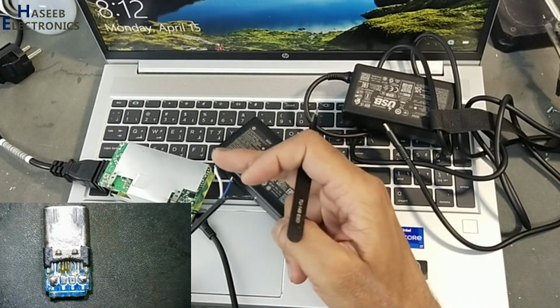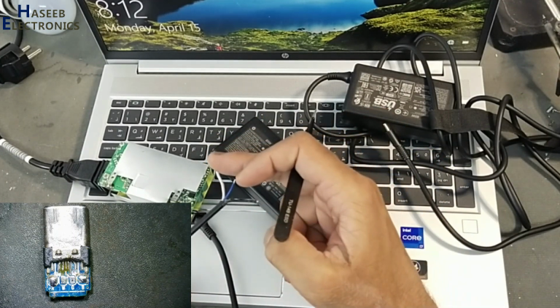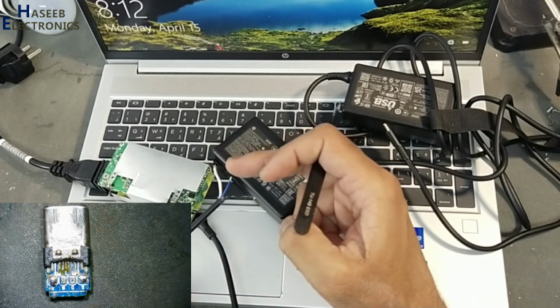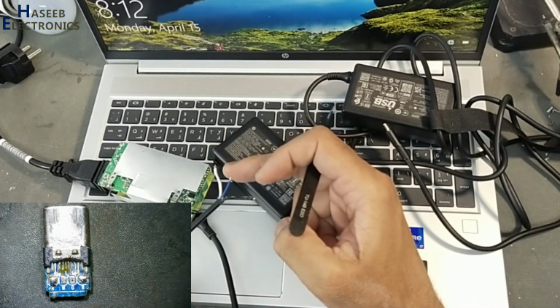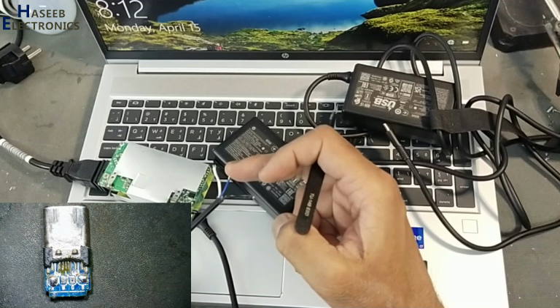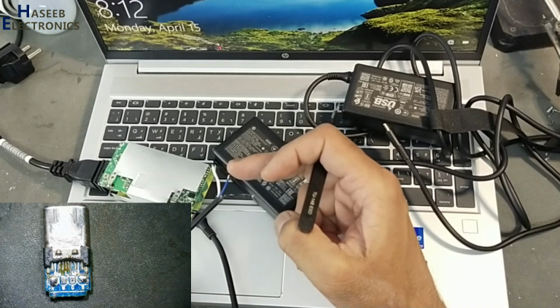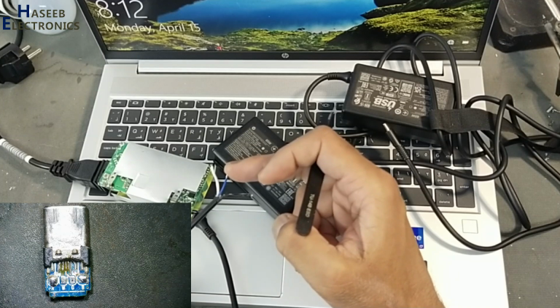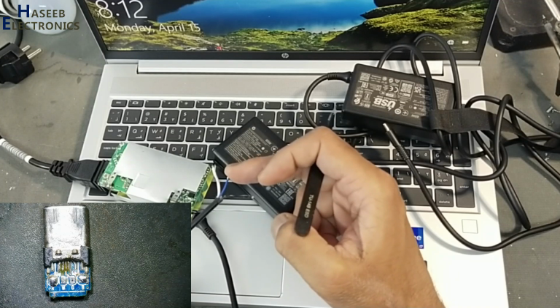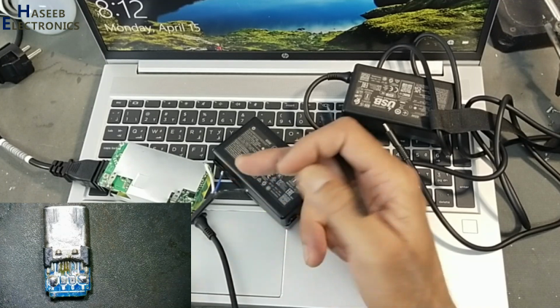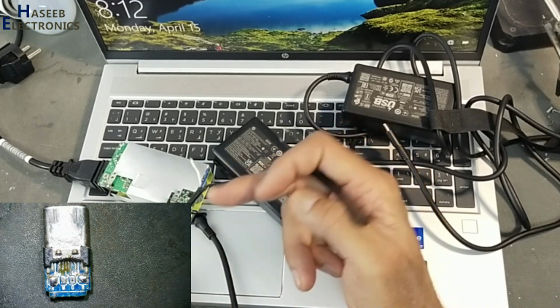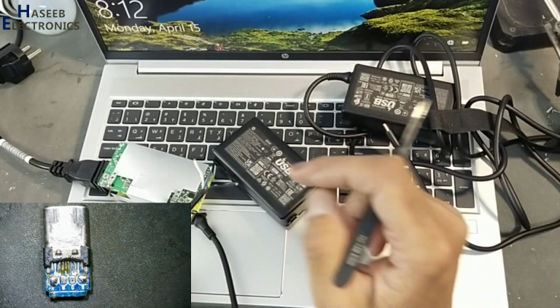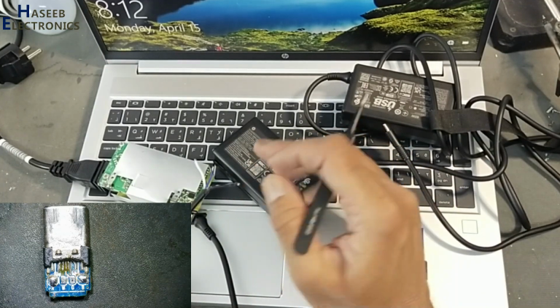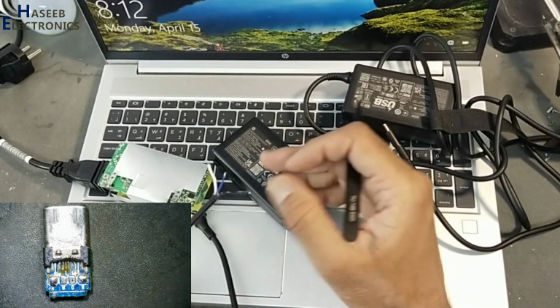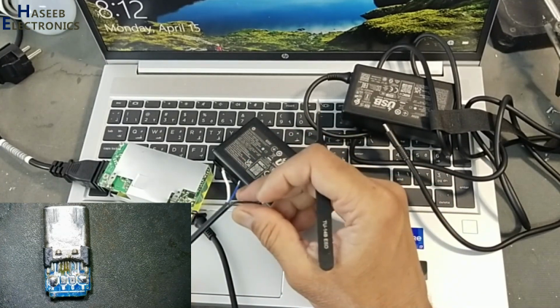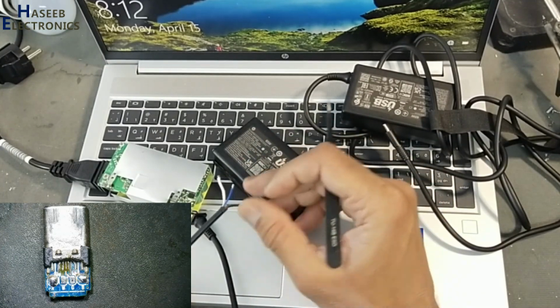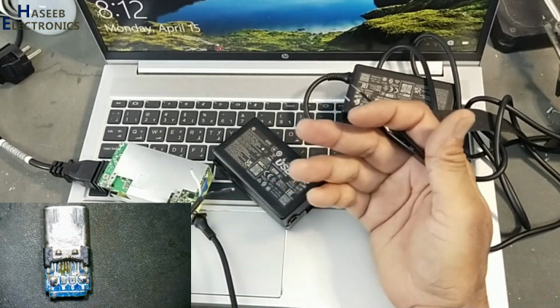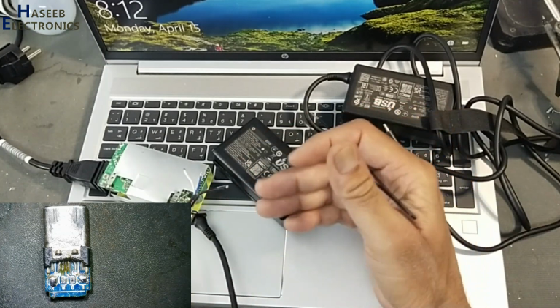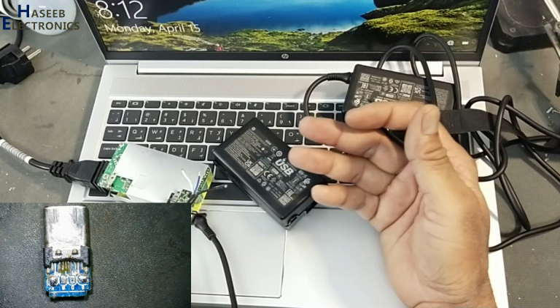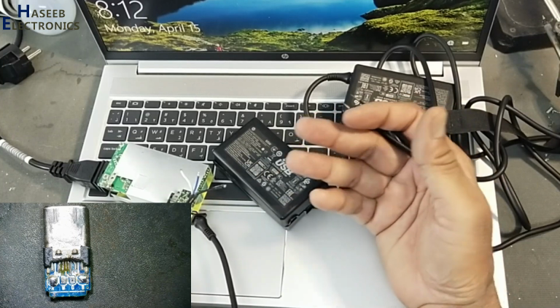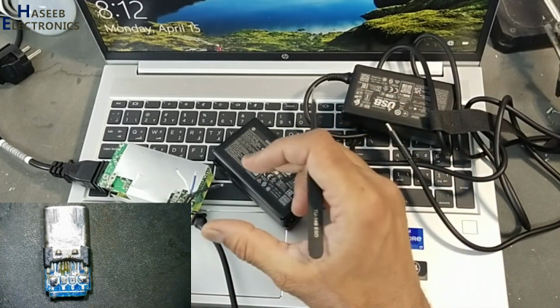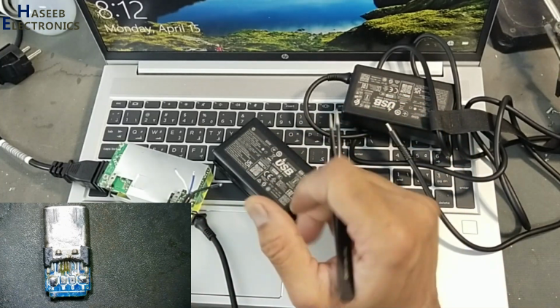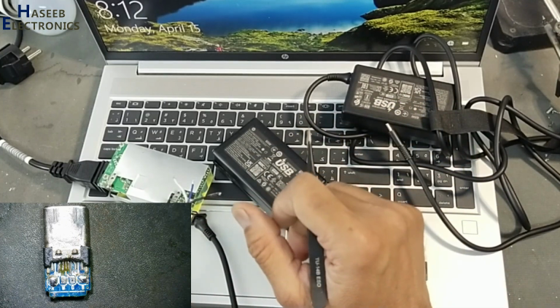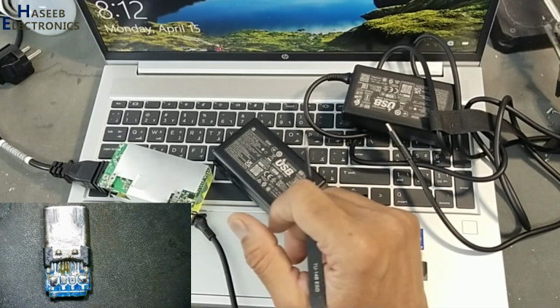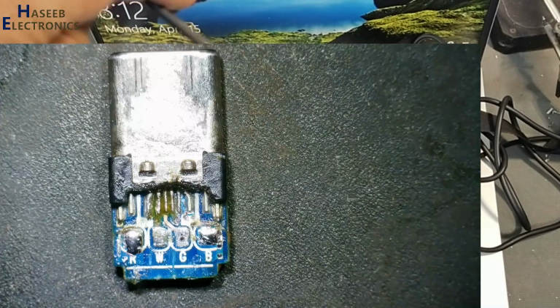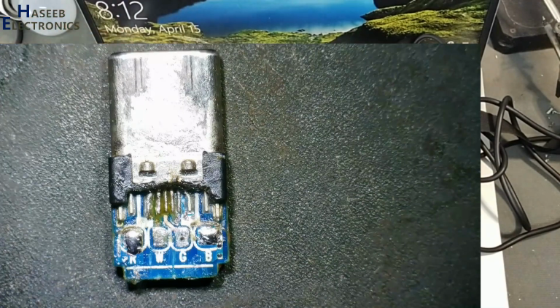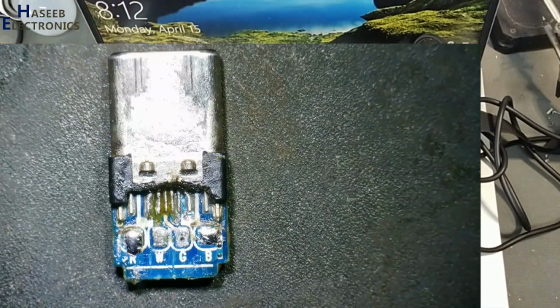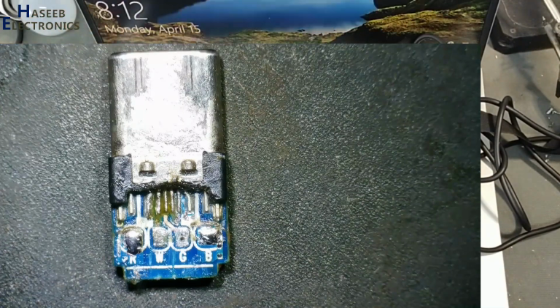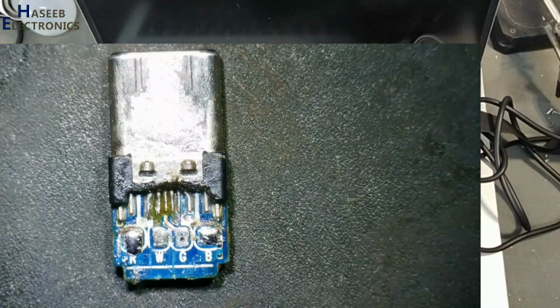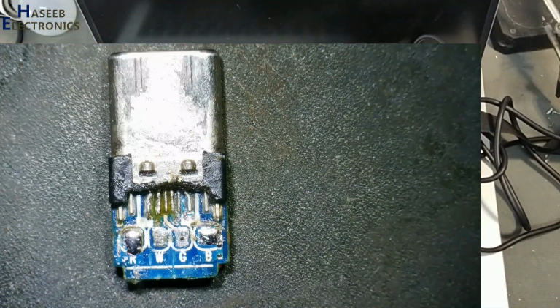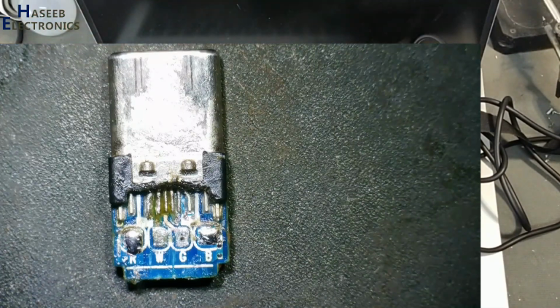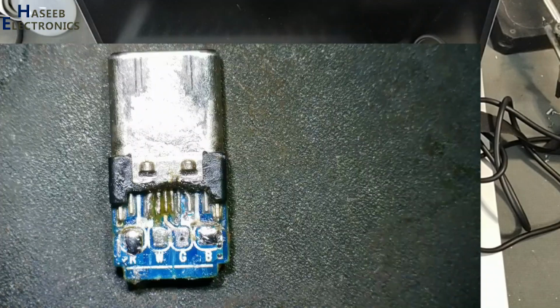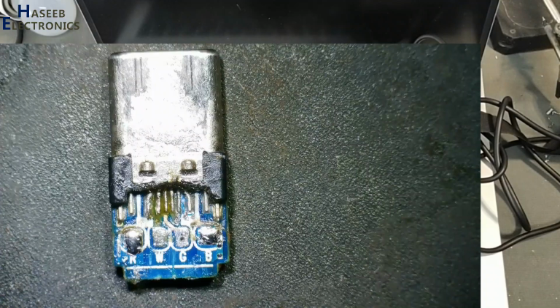The charger was not providing continuity to its positive pin and the CC pin at the connector. So I removed that connector — I forgot to record that portion of the video. I obtained this fast charging cable for a mobile phone to get the replacement connector.